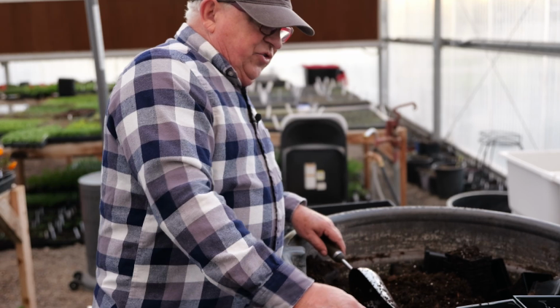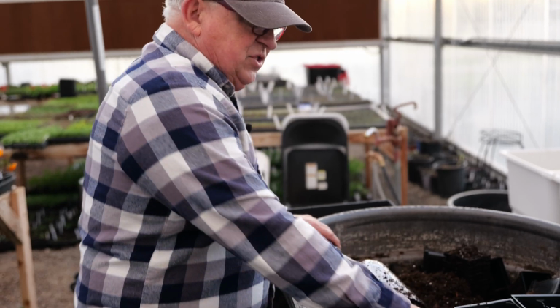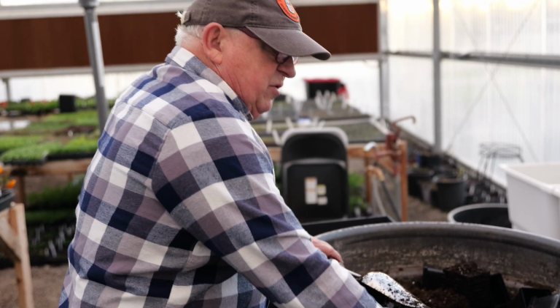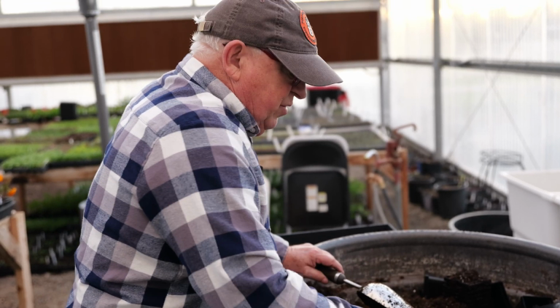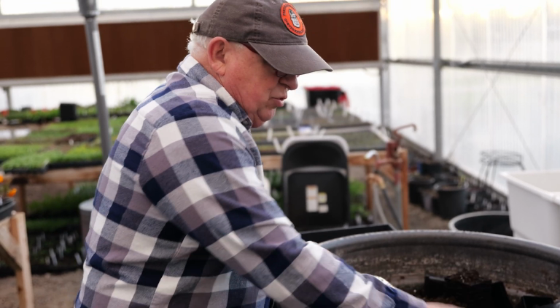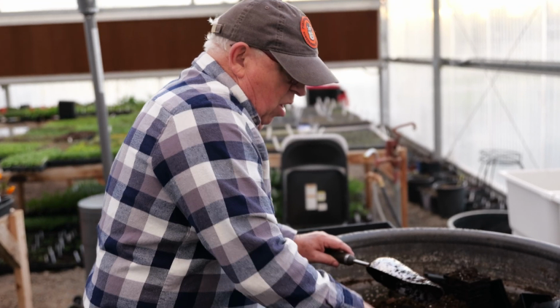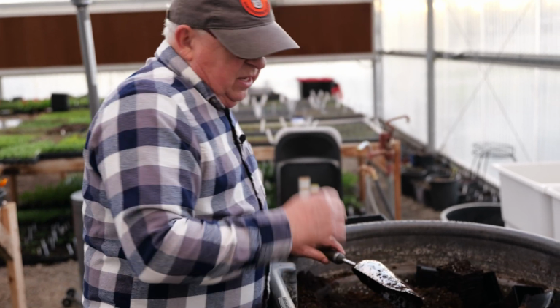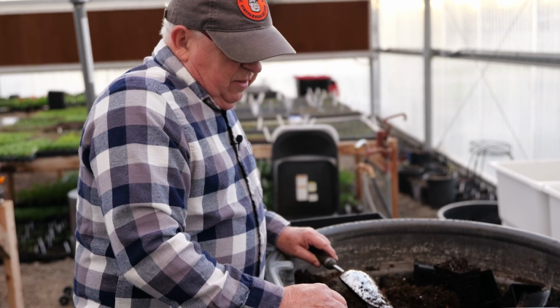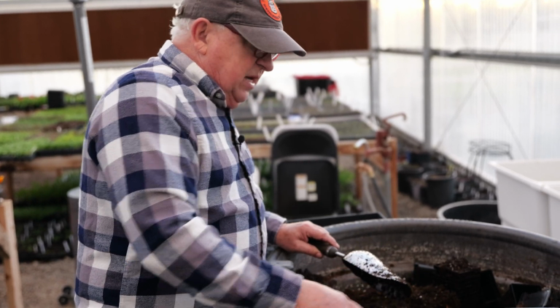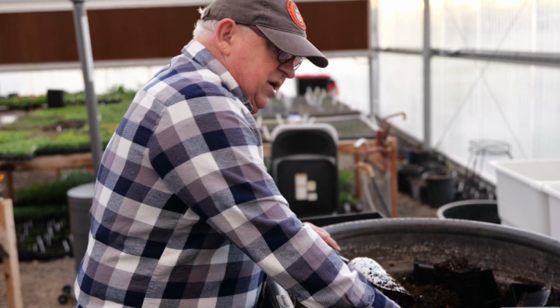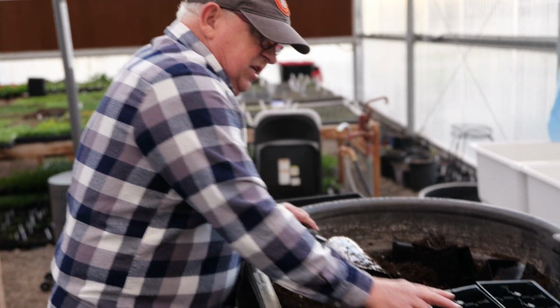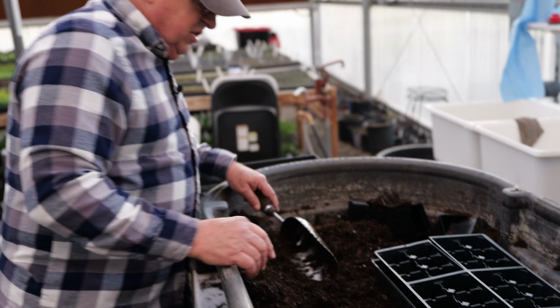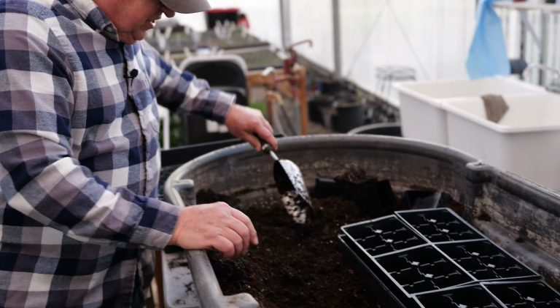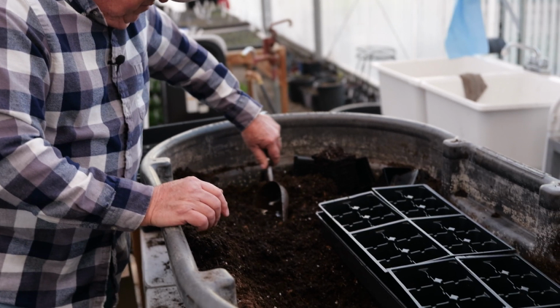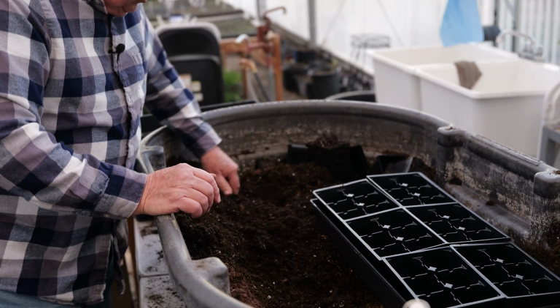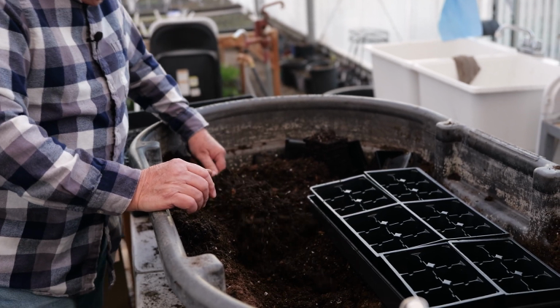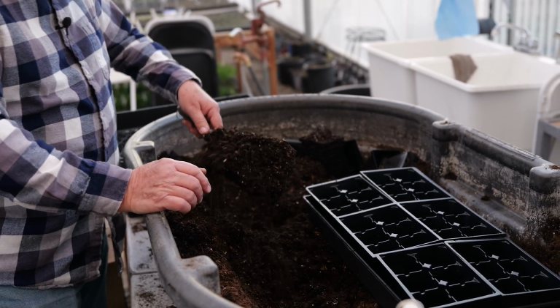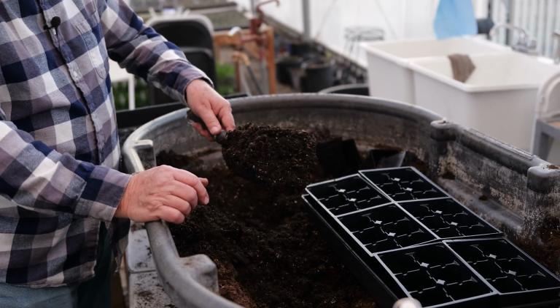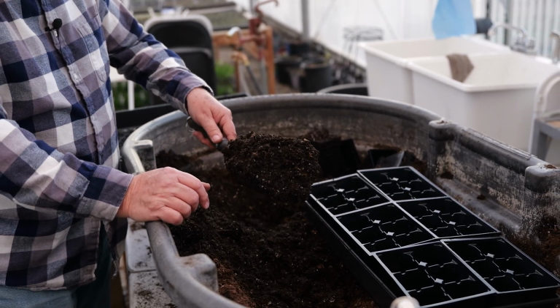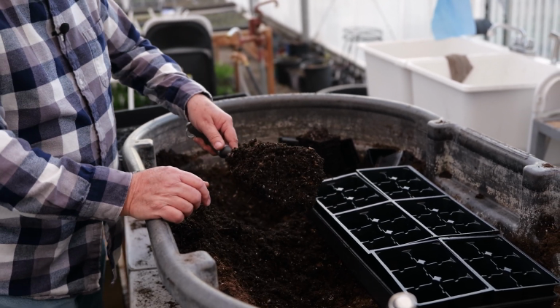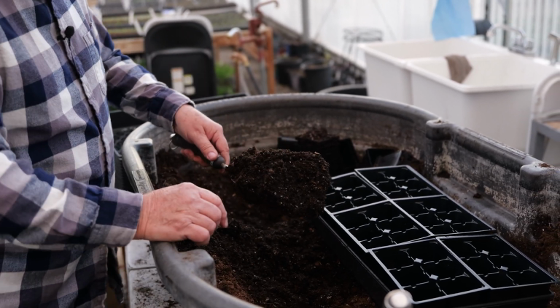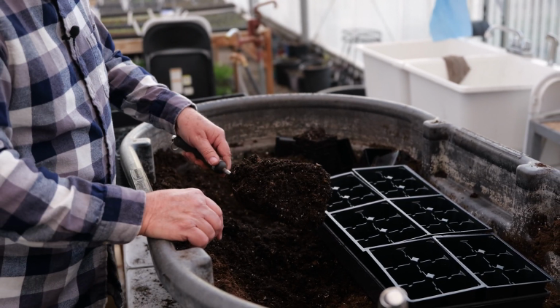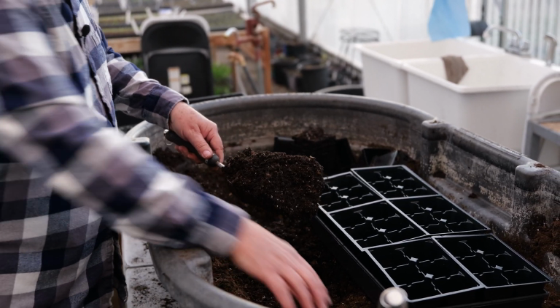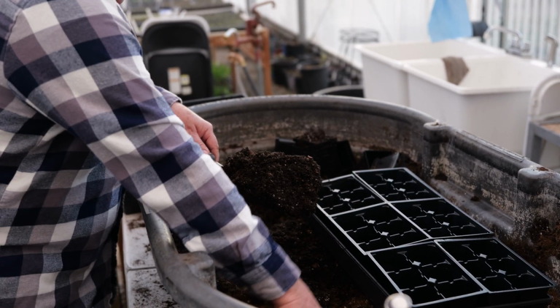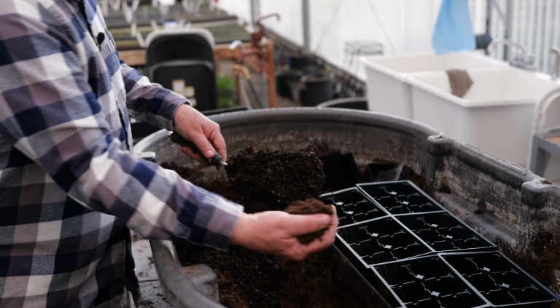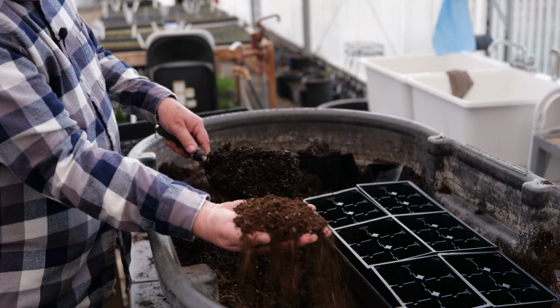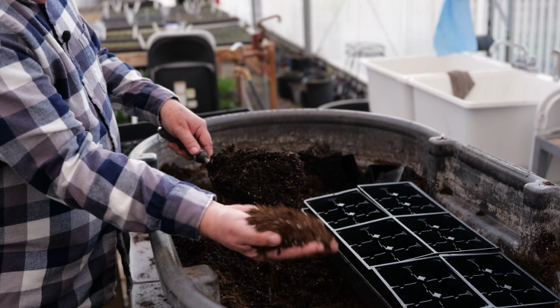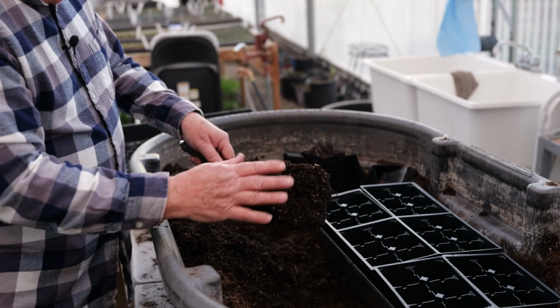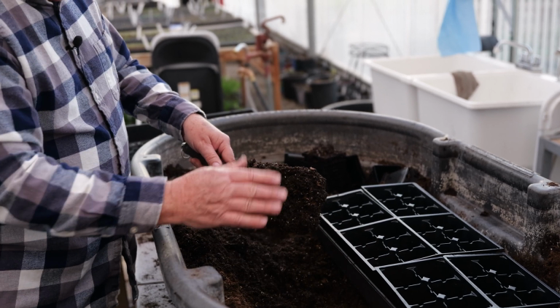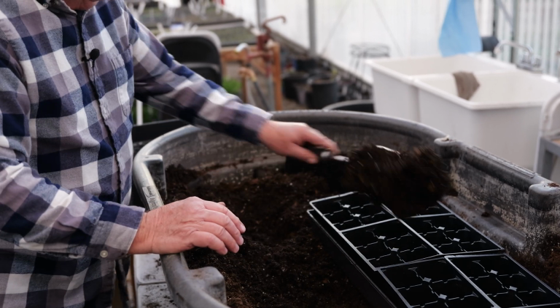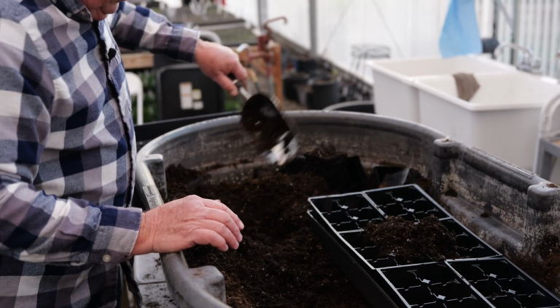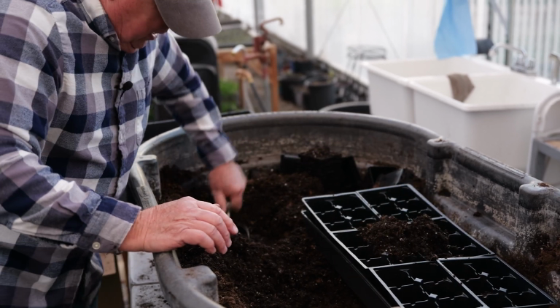The first step to grow the plugs into these 606s is to fill them with soil mix. As you can see, it's moderately wet — you don't want it muddy, and you don't want it dry either. It needs to cling together.